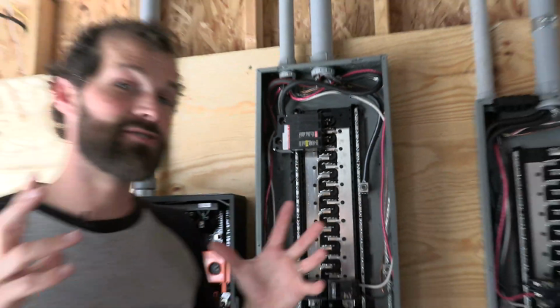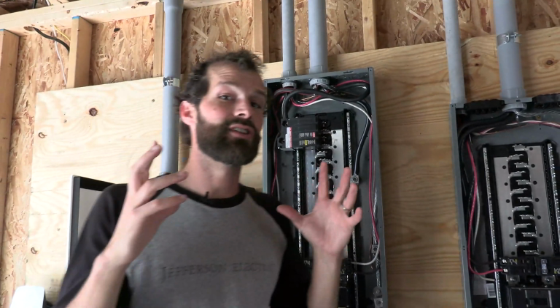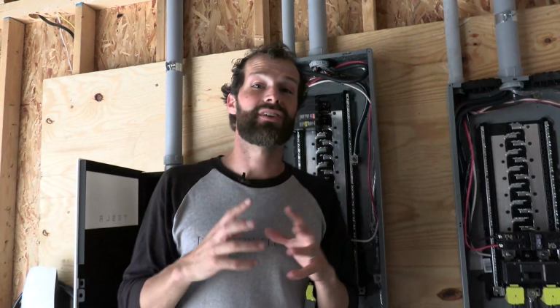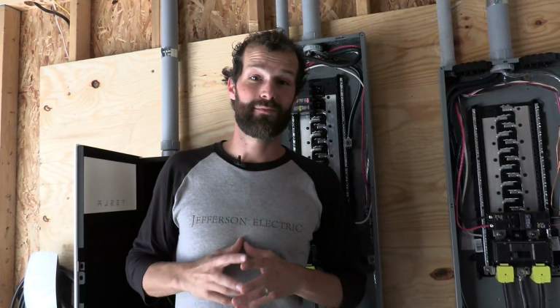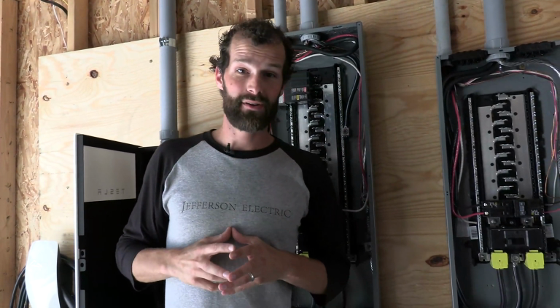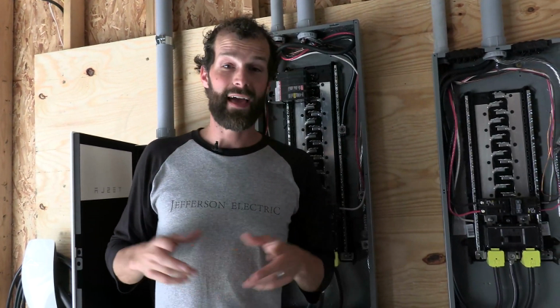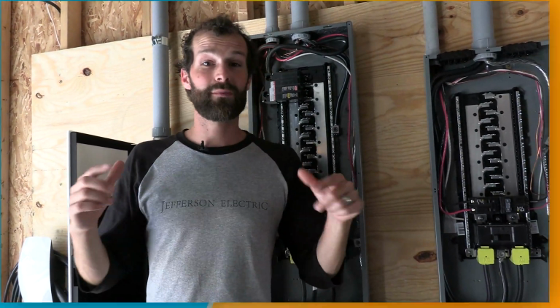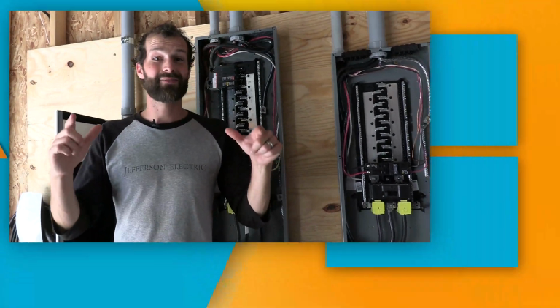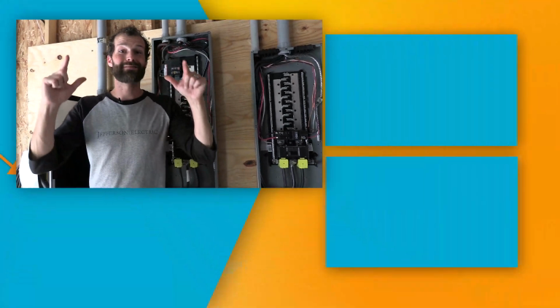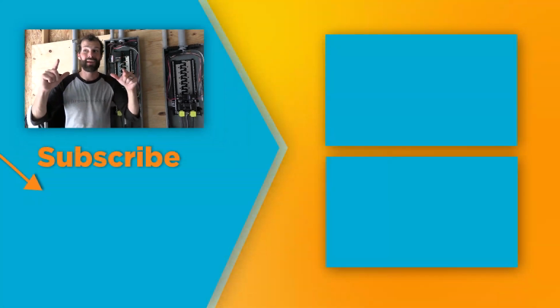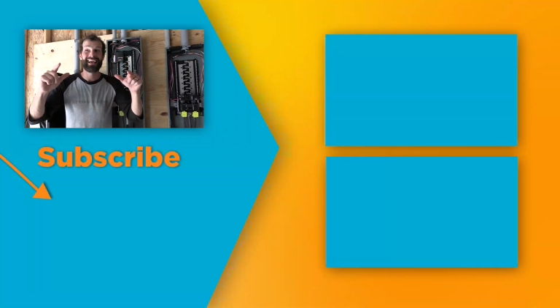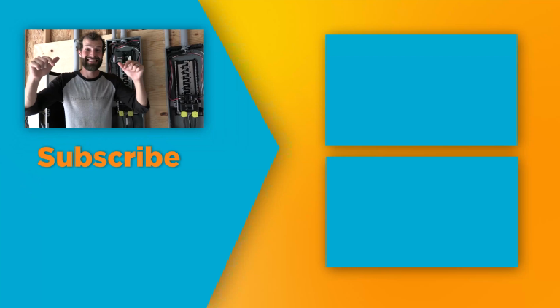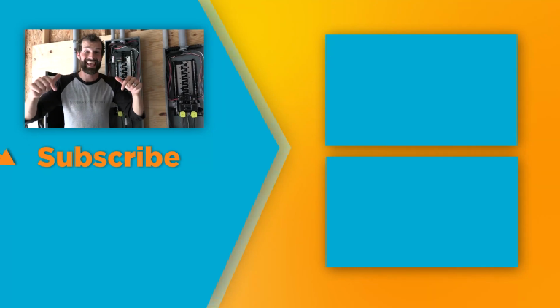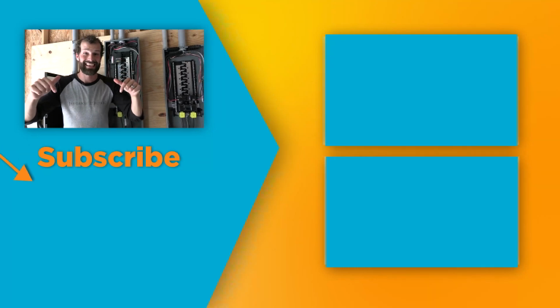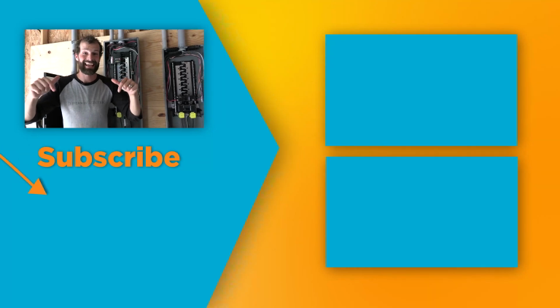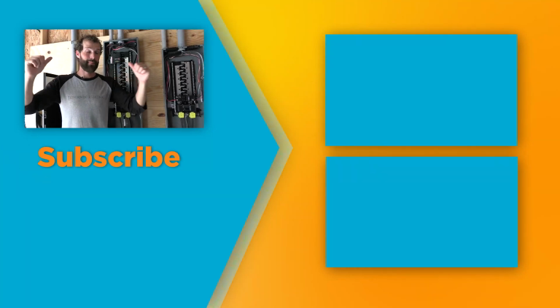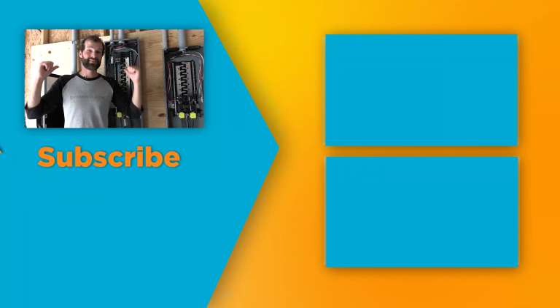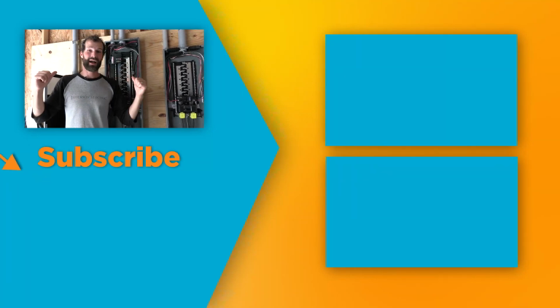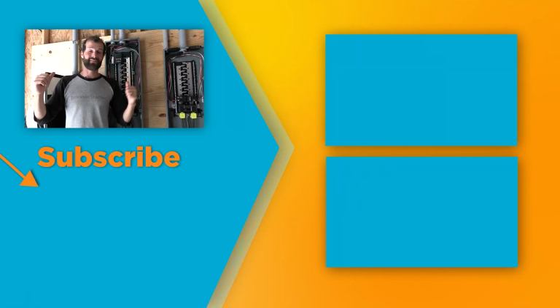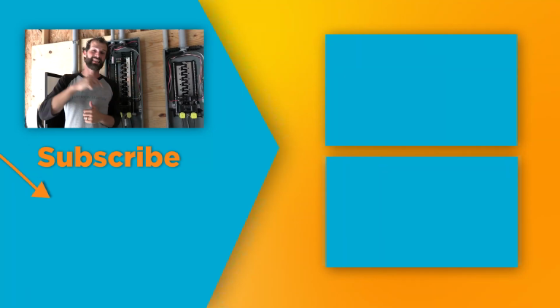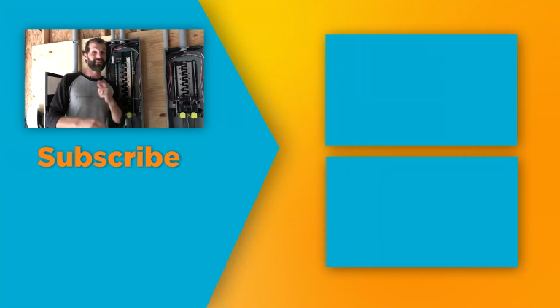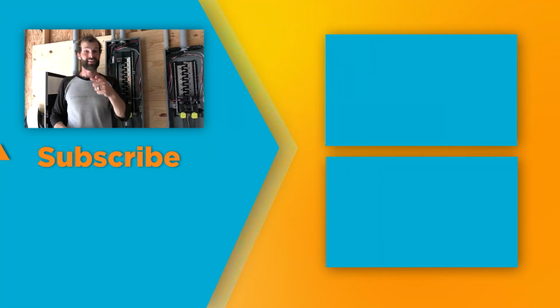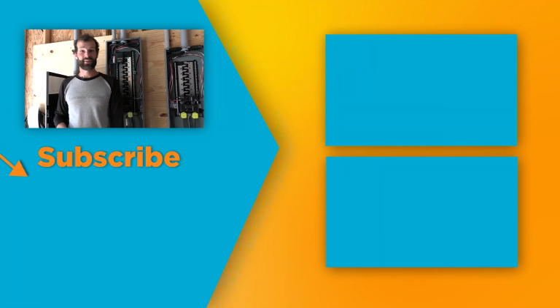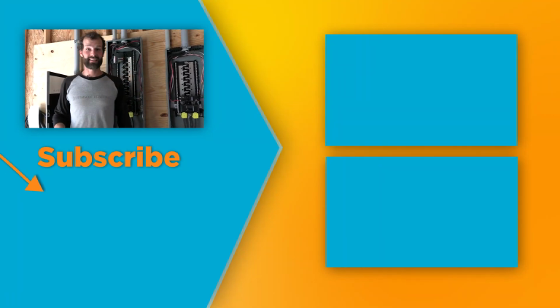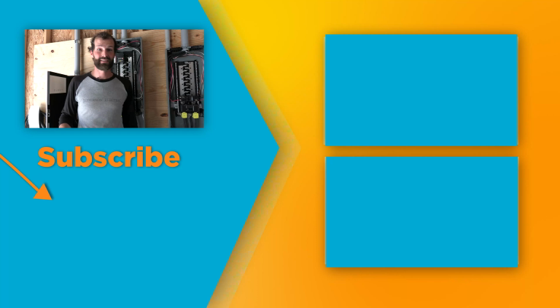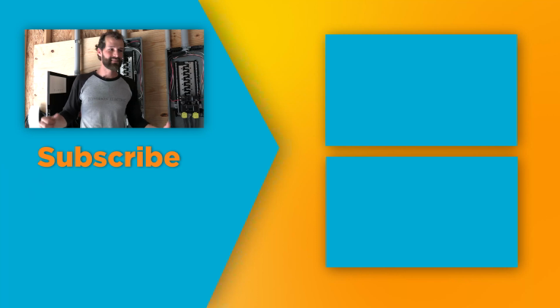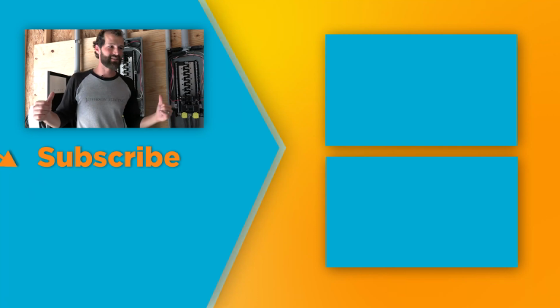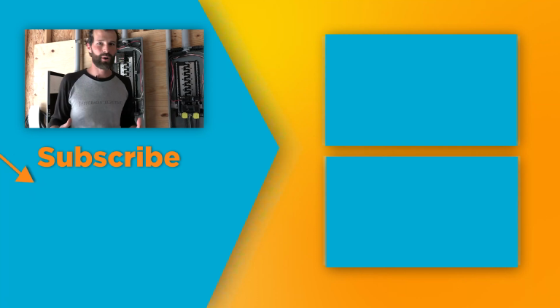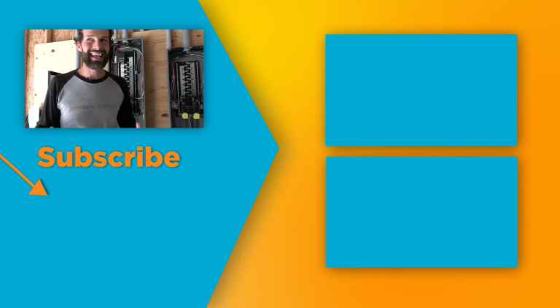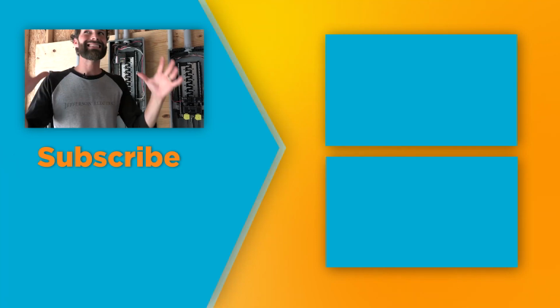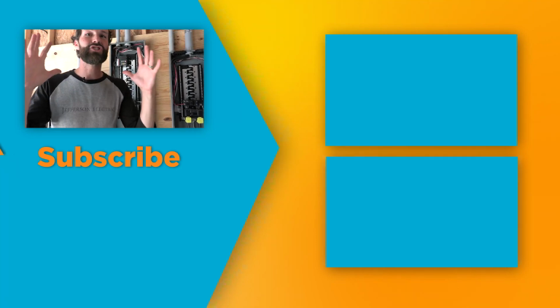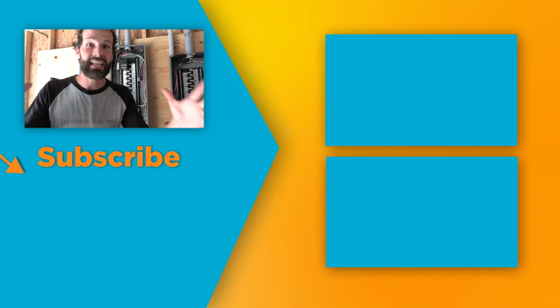In the house, there's a traditional Eaton panel that we're replacing with a Span panel today. I'm about to turn the power off — click here for that video if you're interested. Span is not just smart, it's genius.